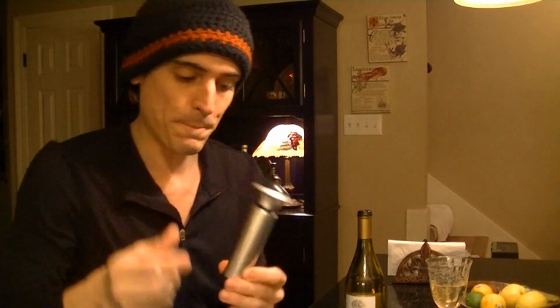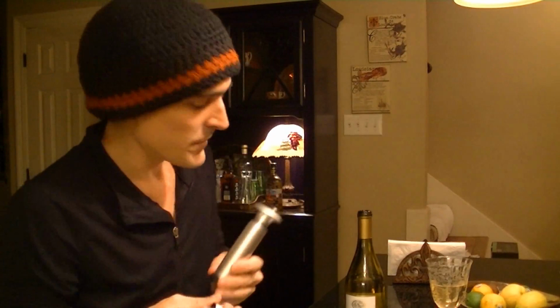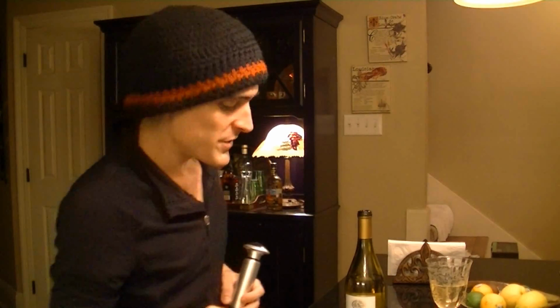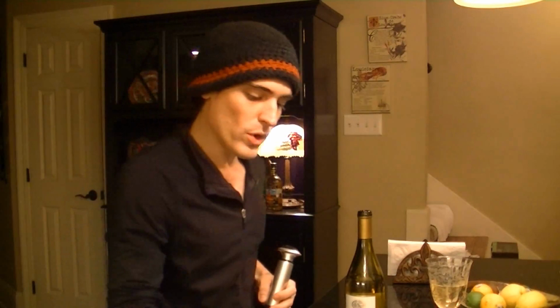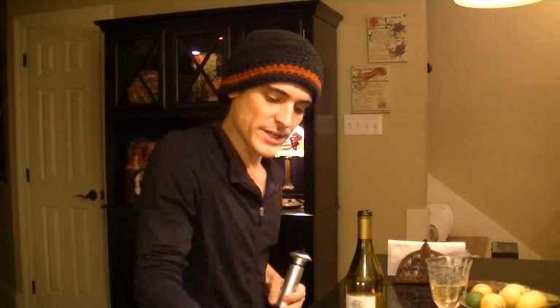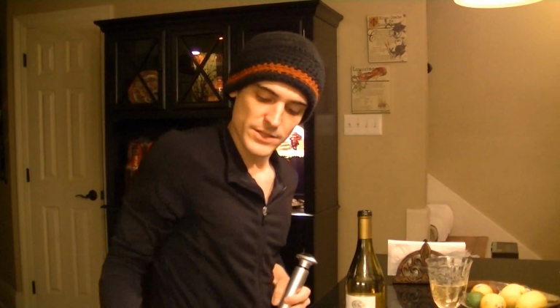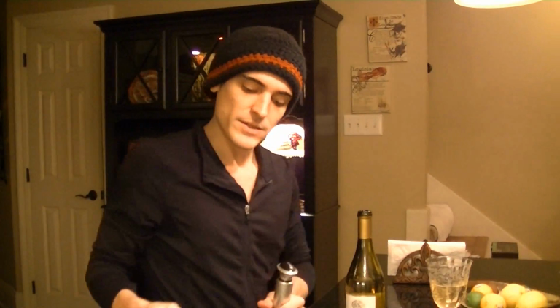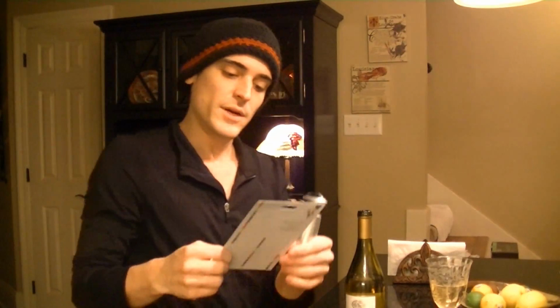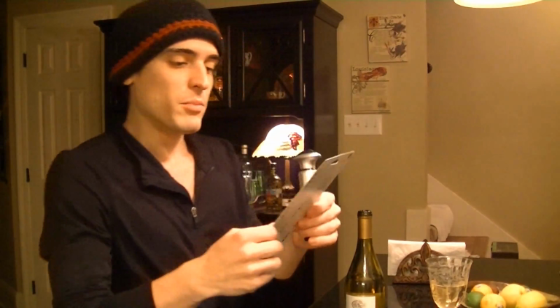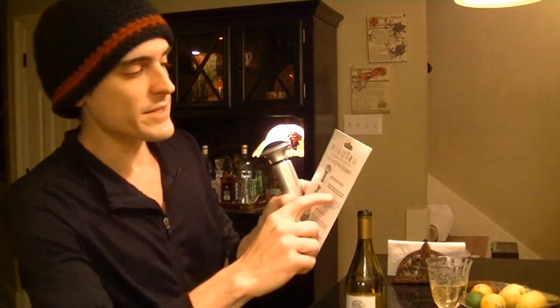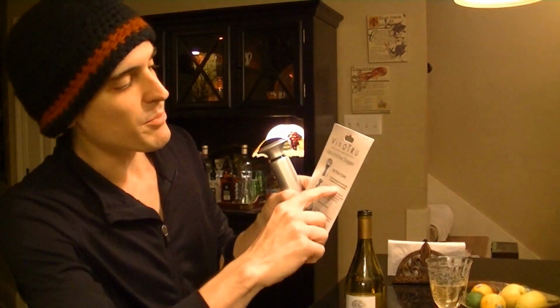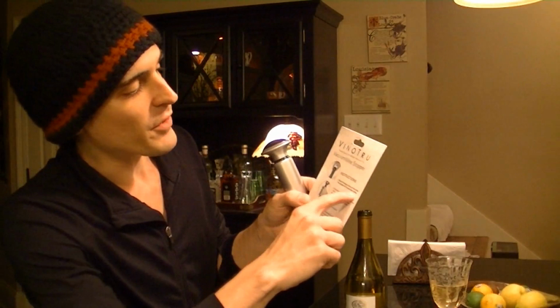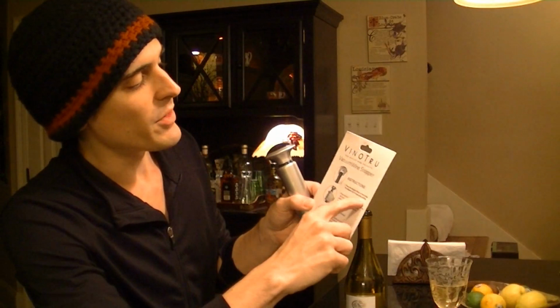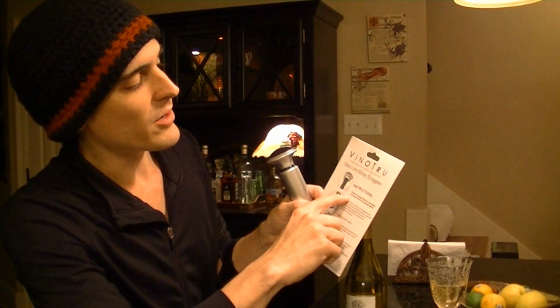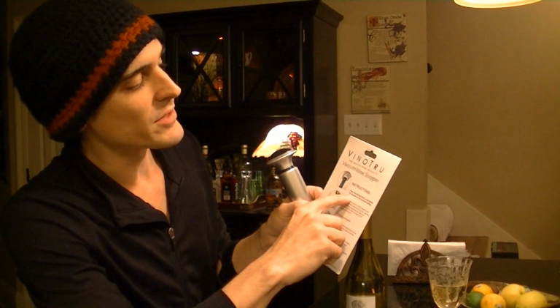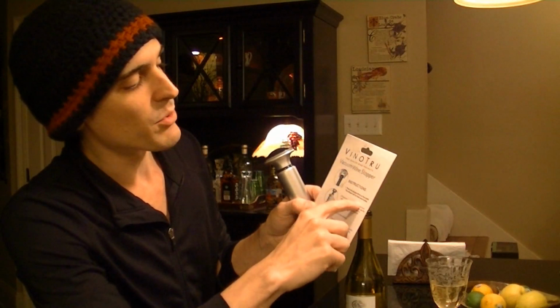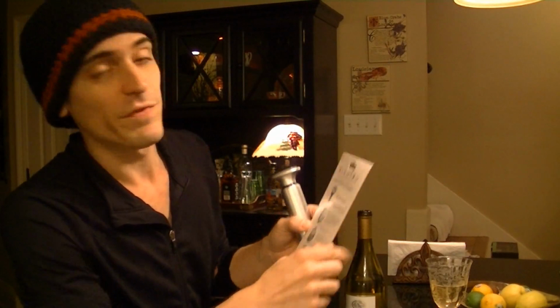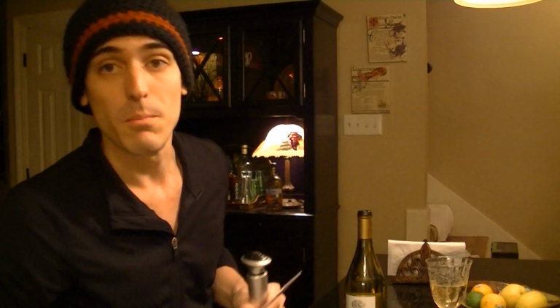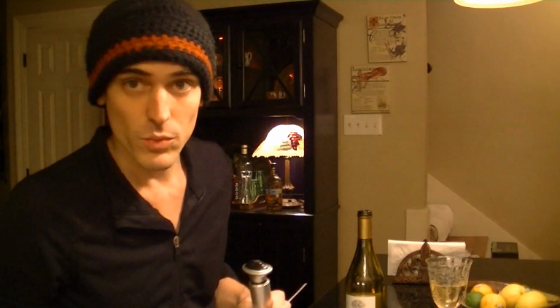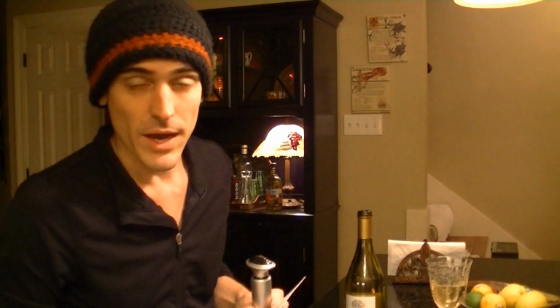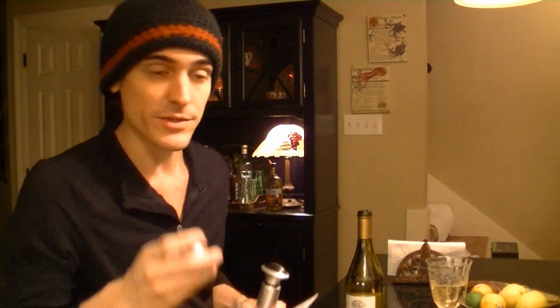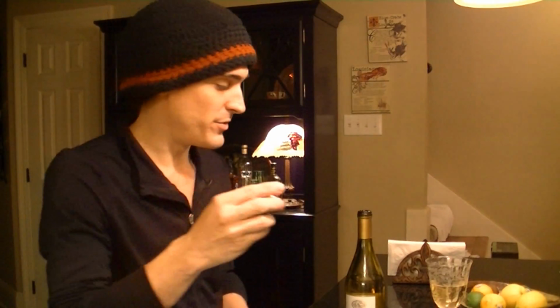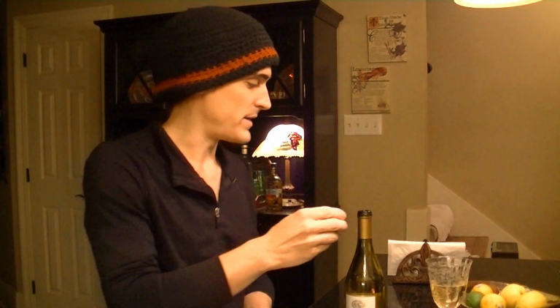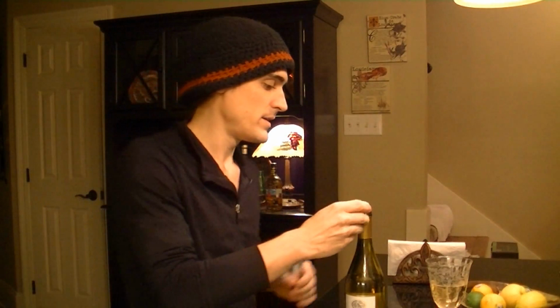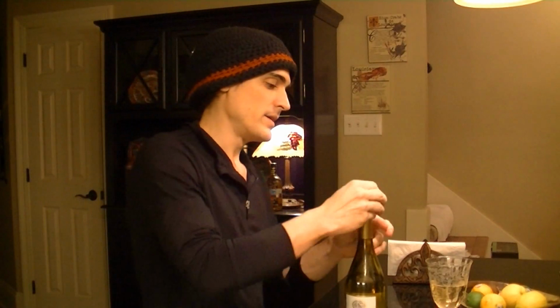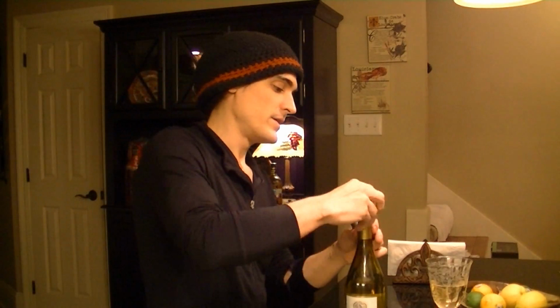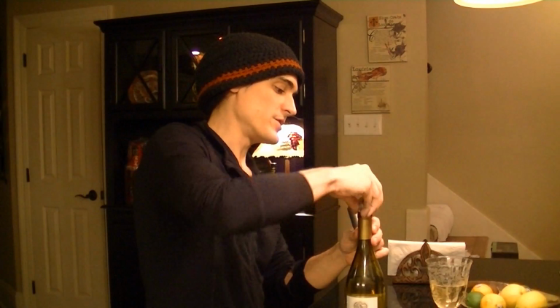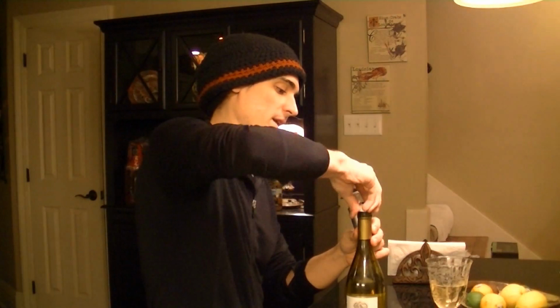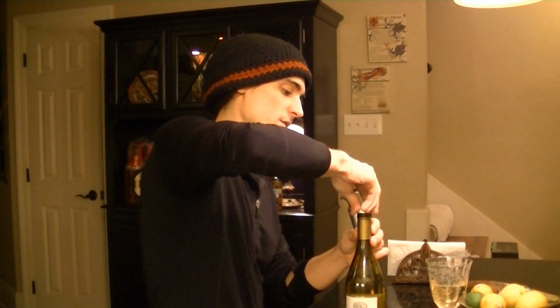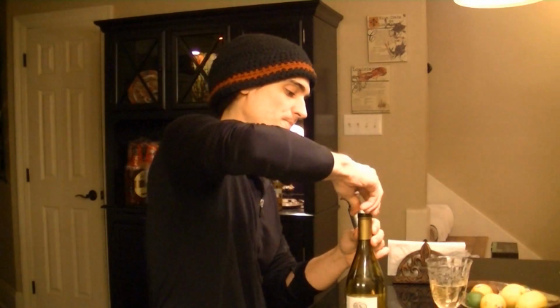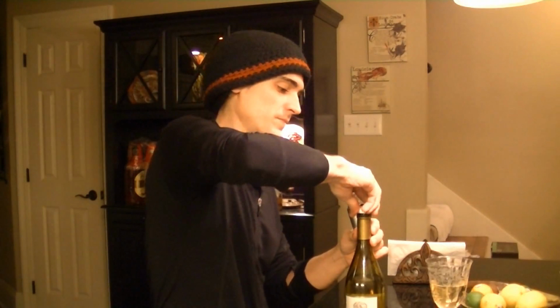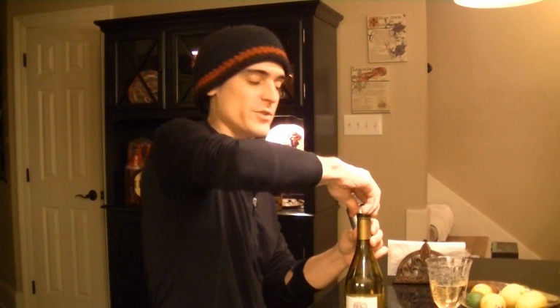Step one says: place the stopper firmly on the bottle. The stopper will fit most wine bottles. So let's go ahead and do that — fits on like so. Good stuff.